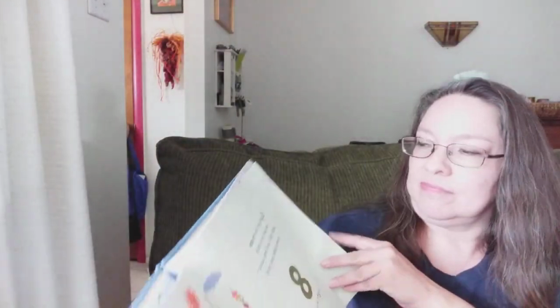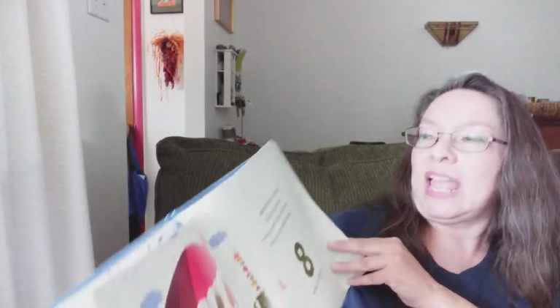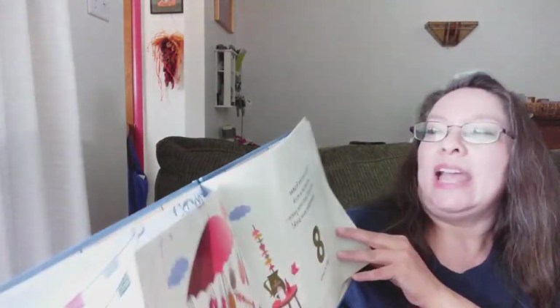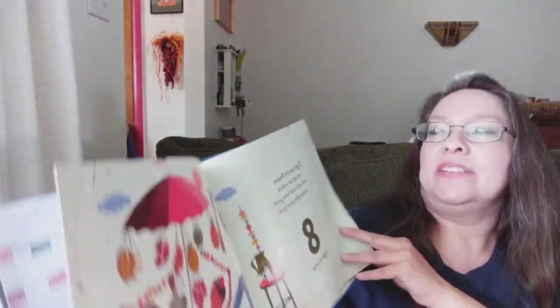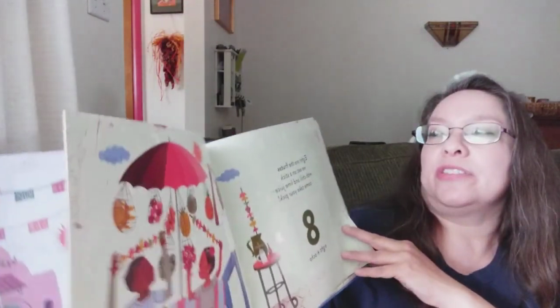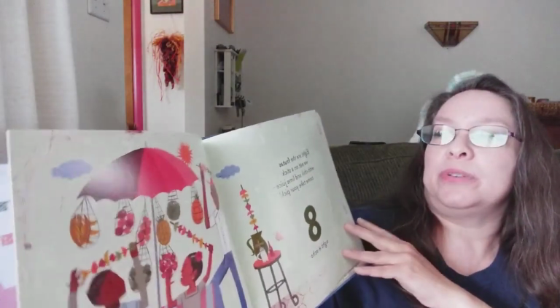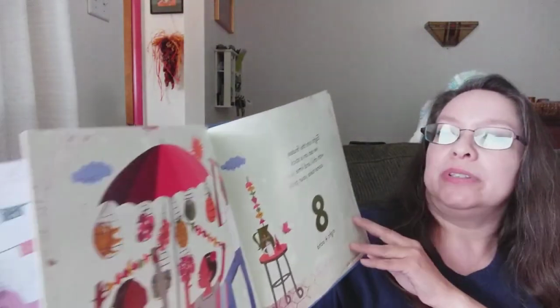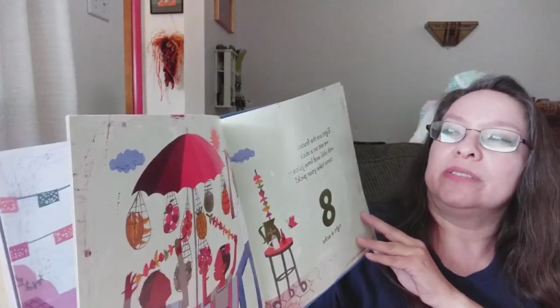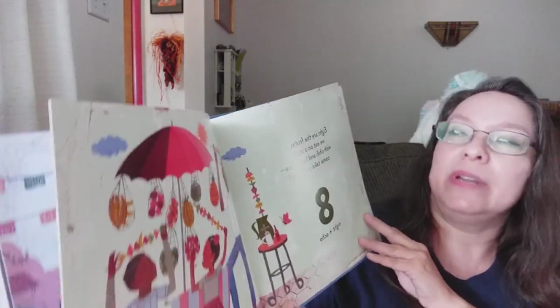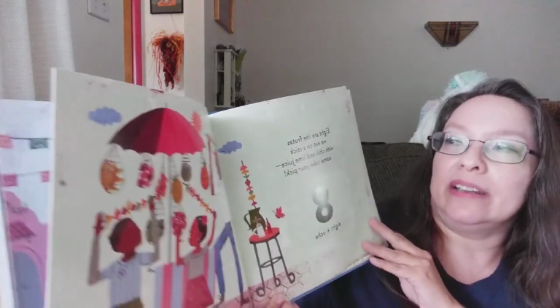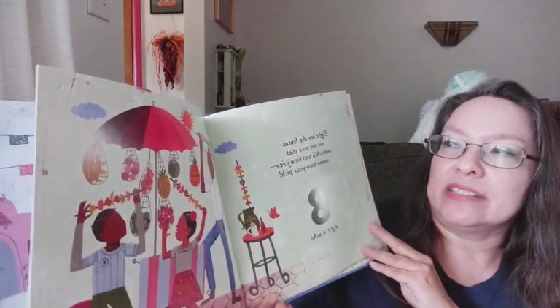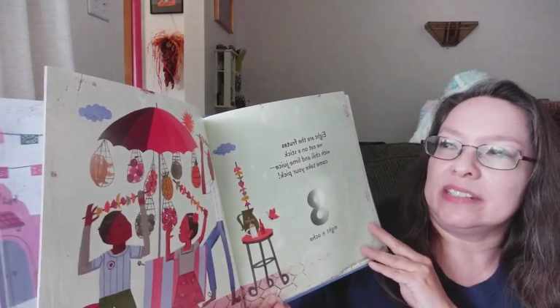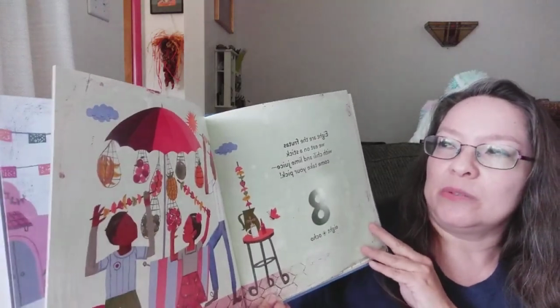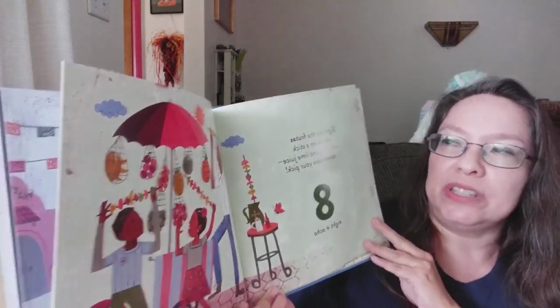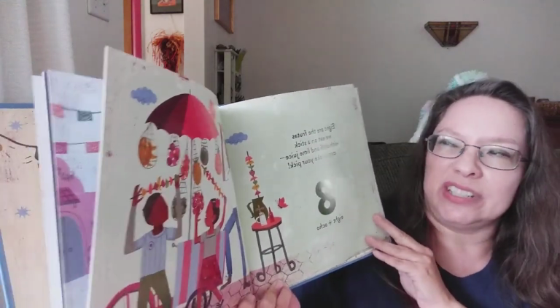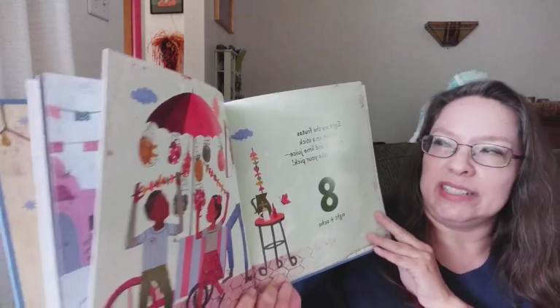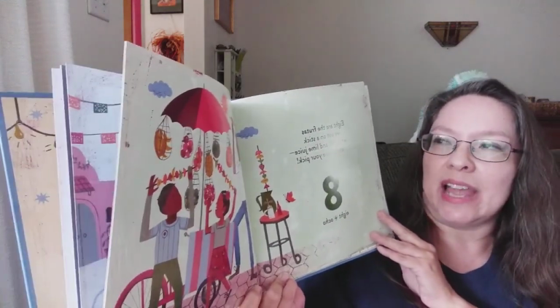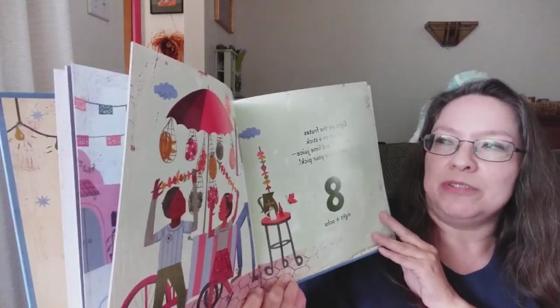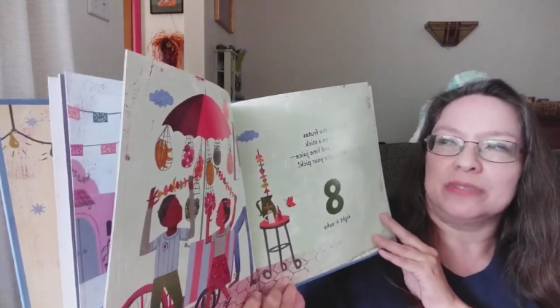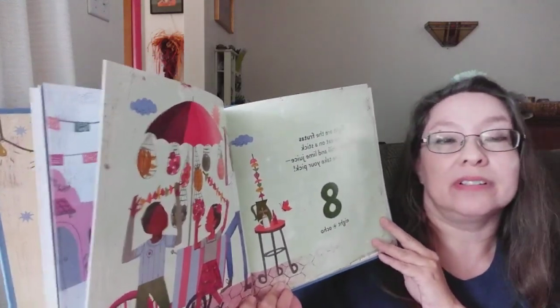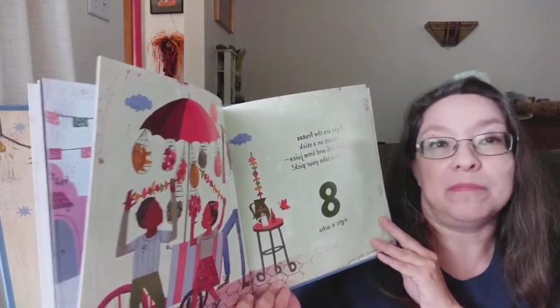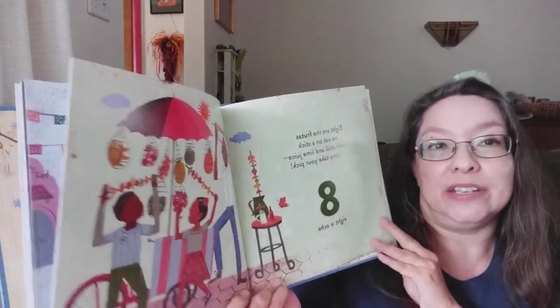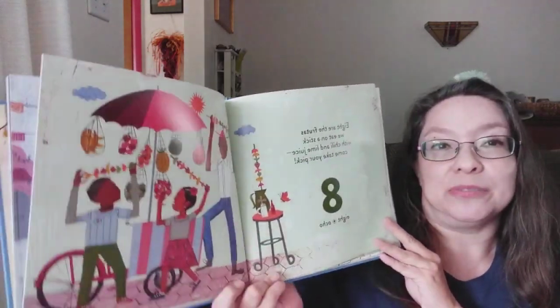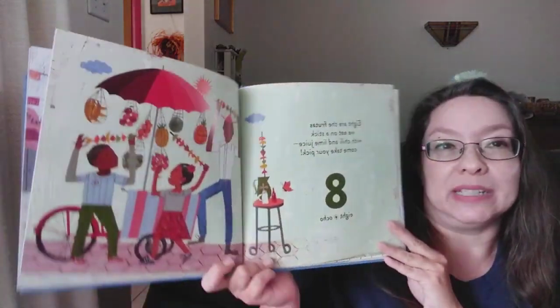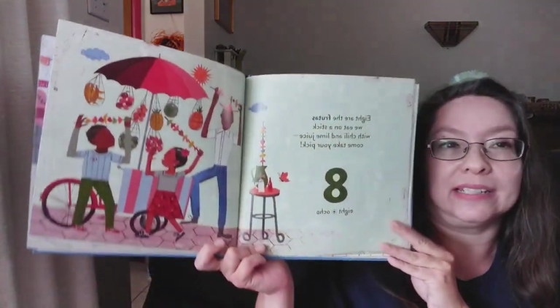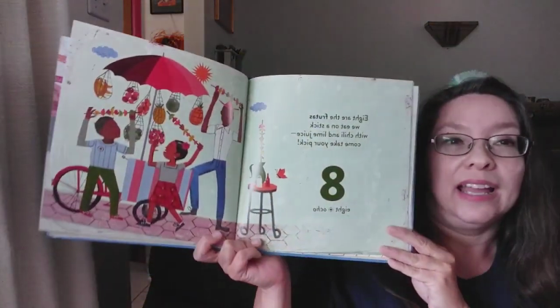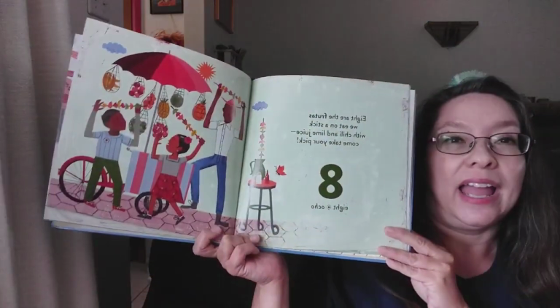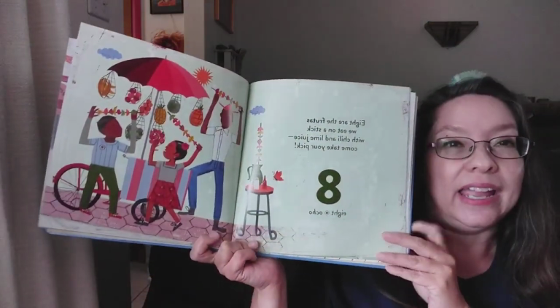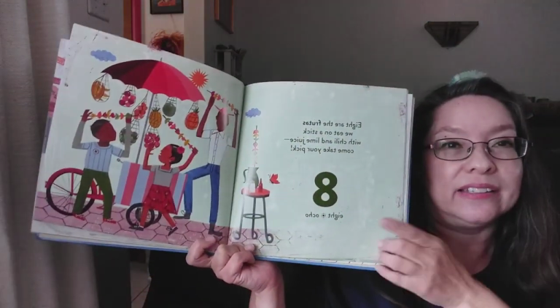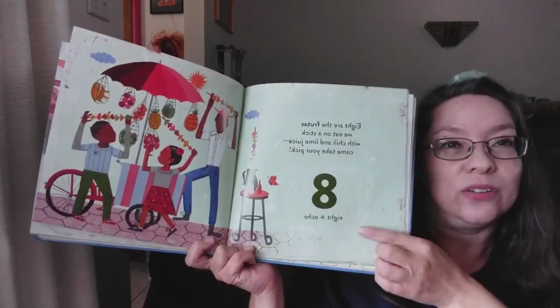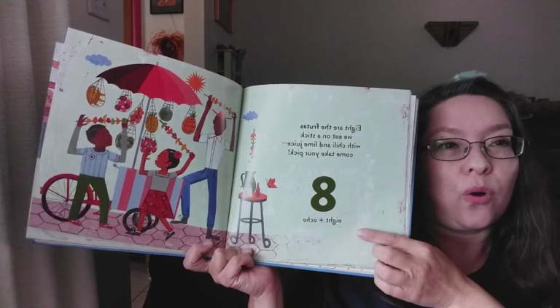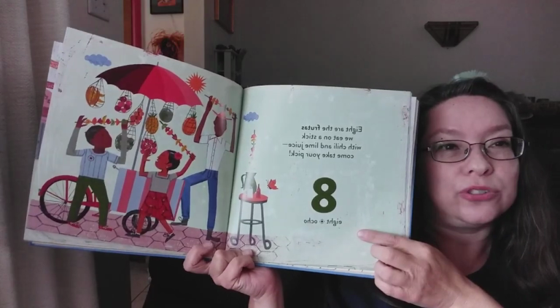Eight are the frutas we eat on a stick with chili and lime juice. Come take your pick. Eight. Ocho.